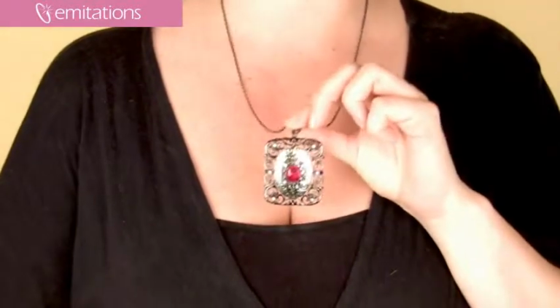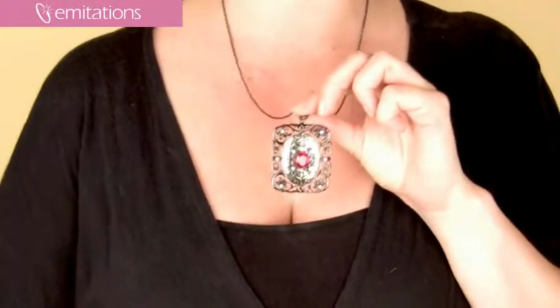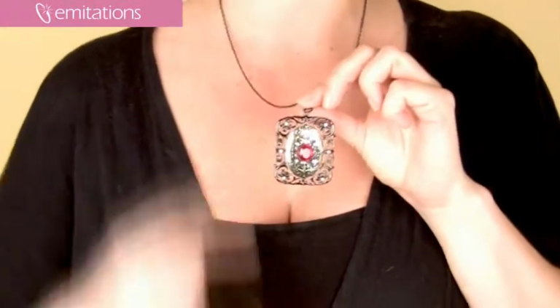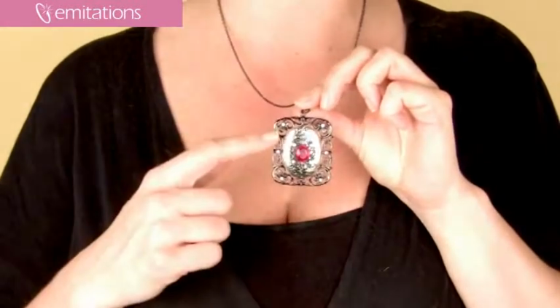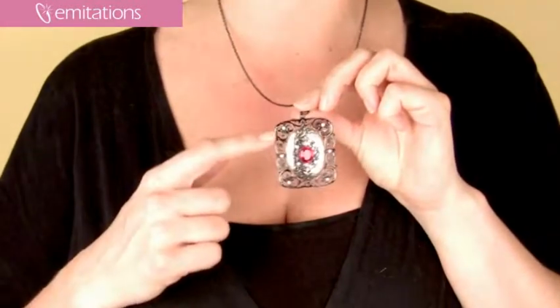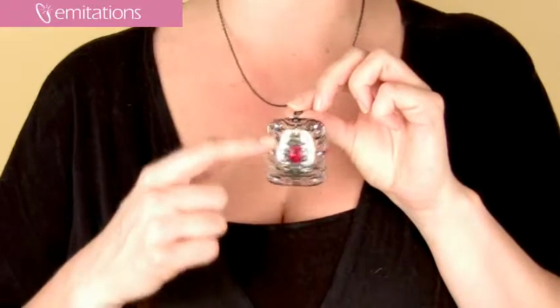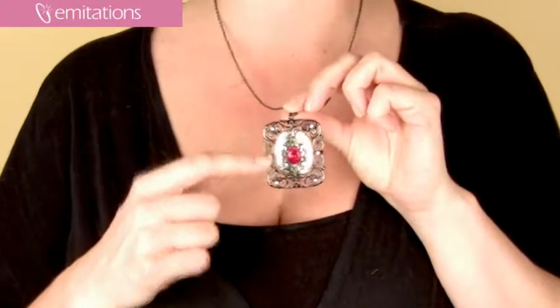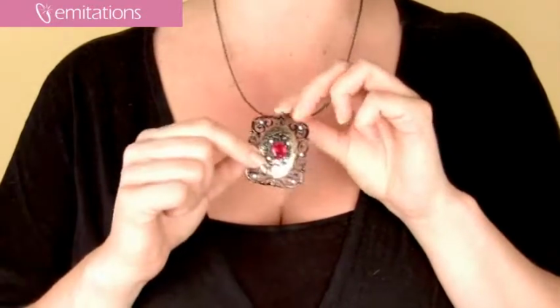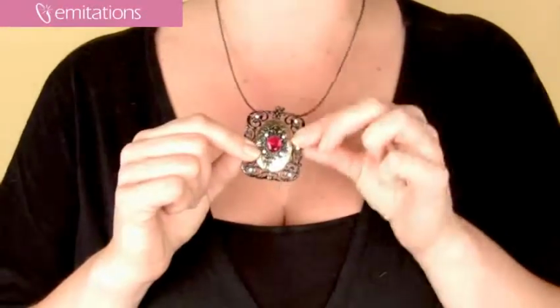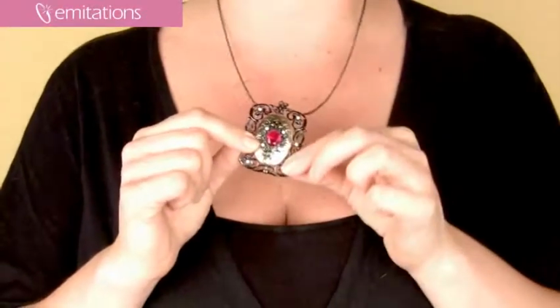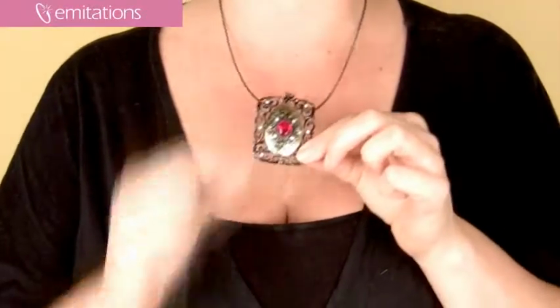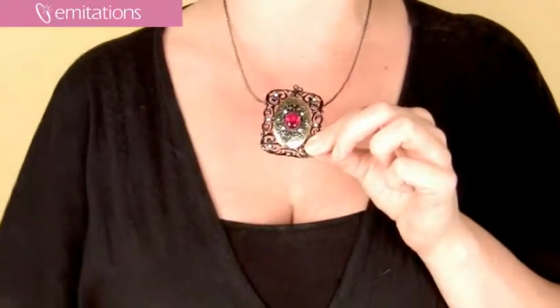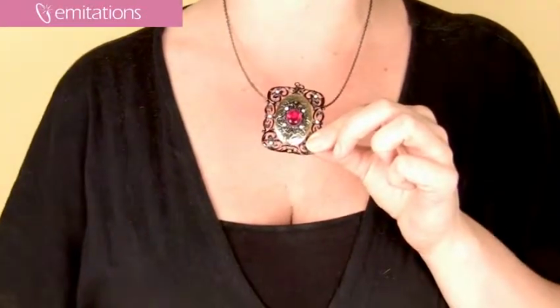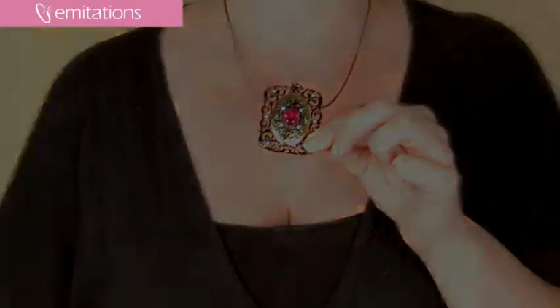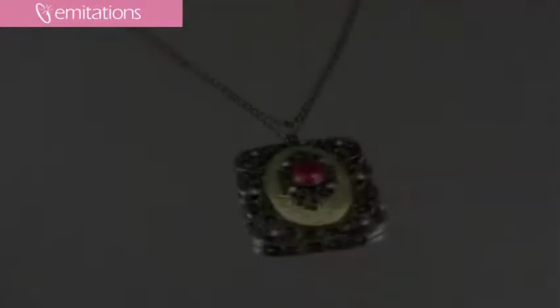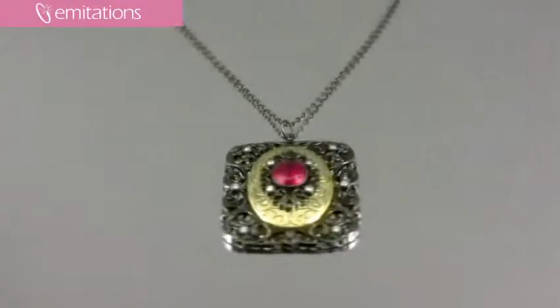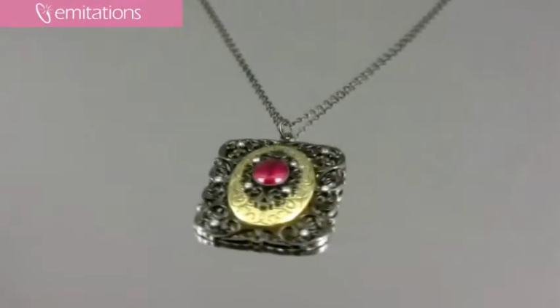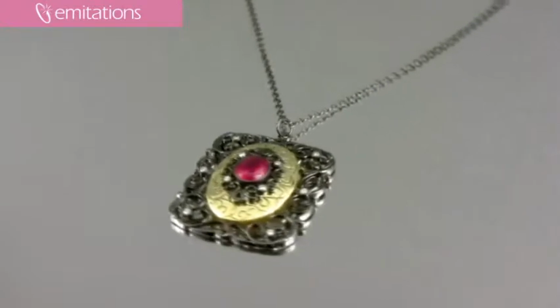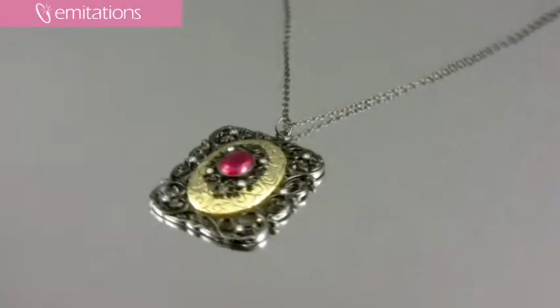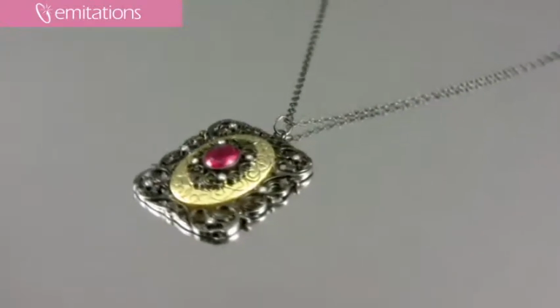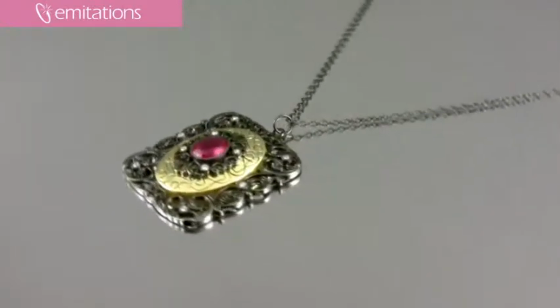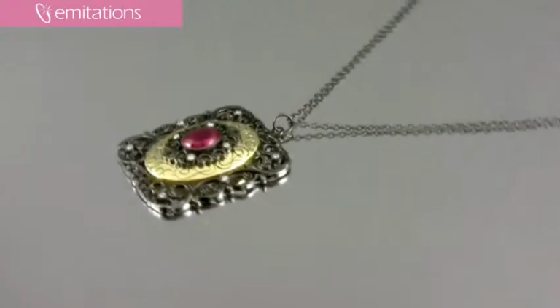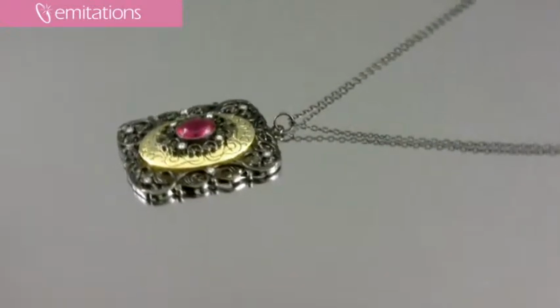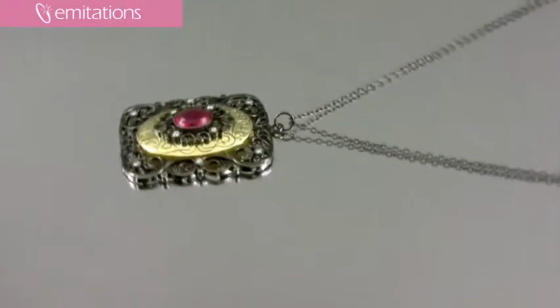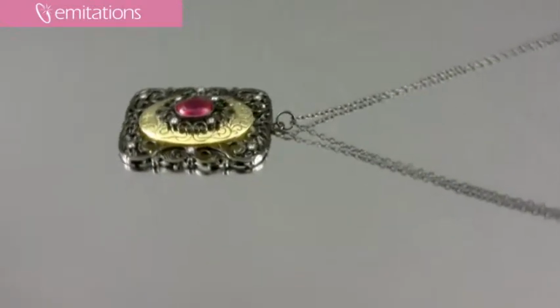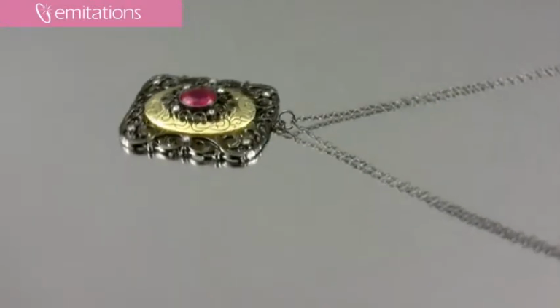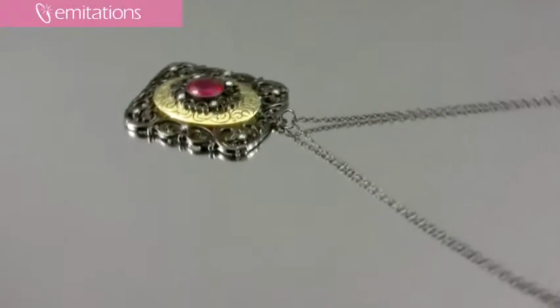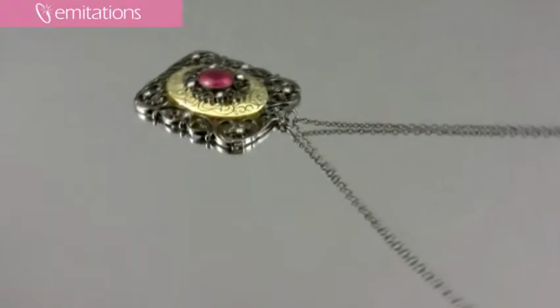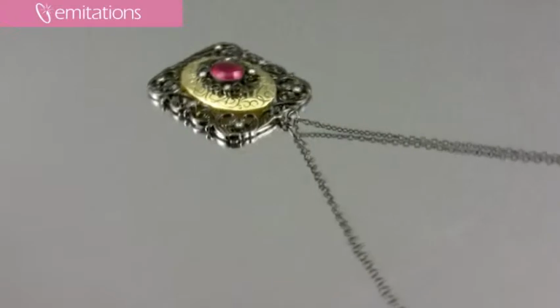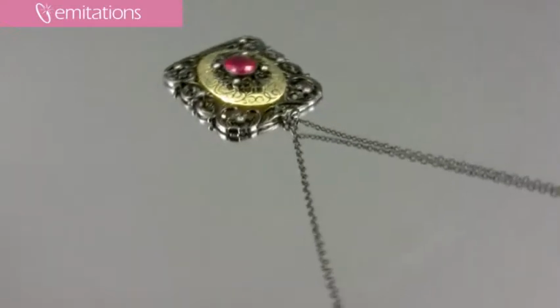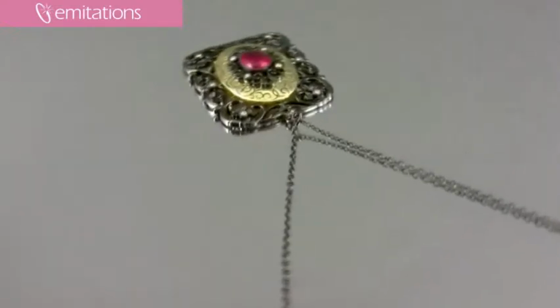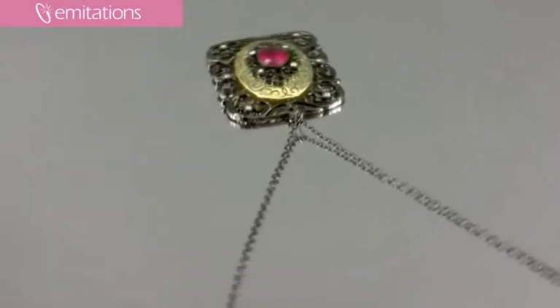It features a border of scrolled oxidized metal studded with CZ stones around the outside, so it has a little bit of sparkle to it. The border surrounding it has a gold-plated oval etched with scroll design, so it's got a lot of intricate detail right here around the edge.